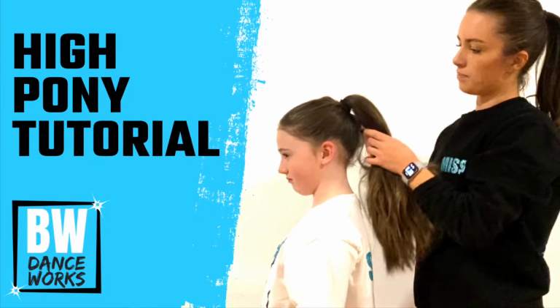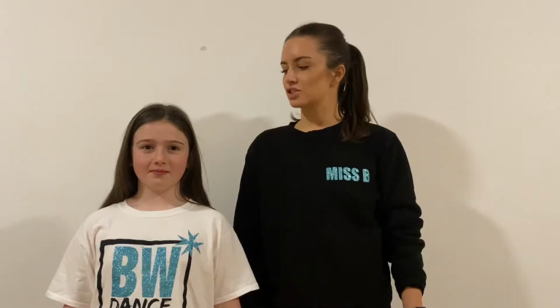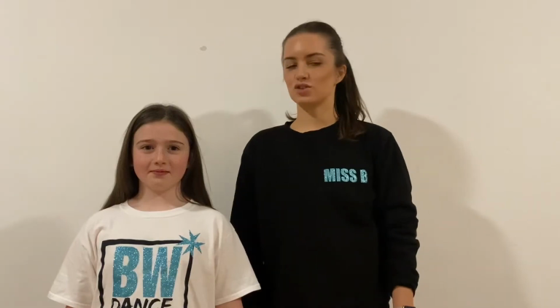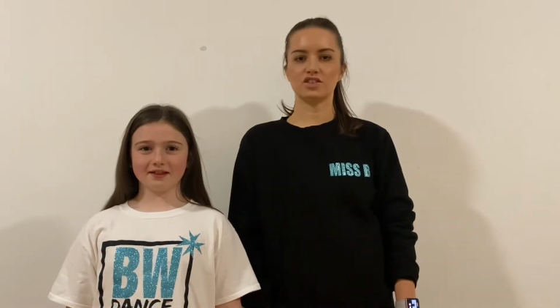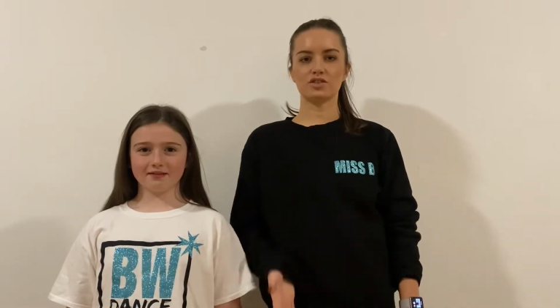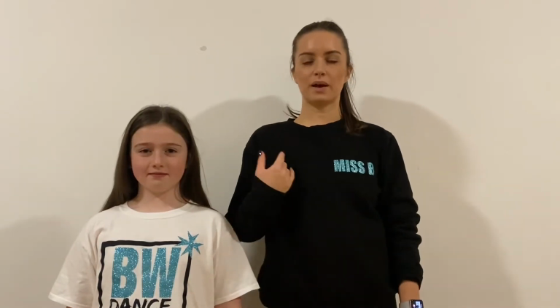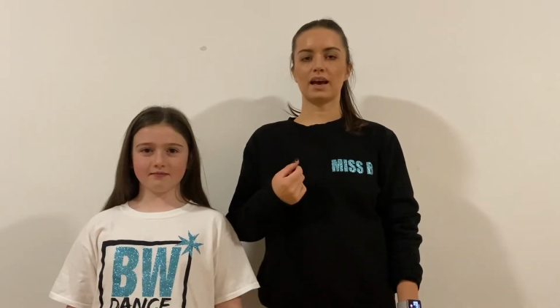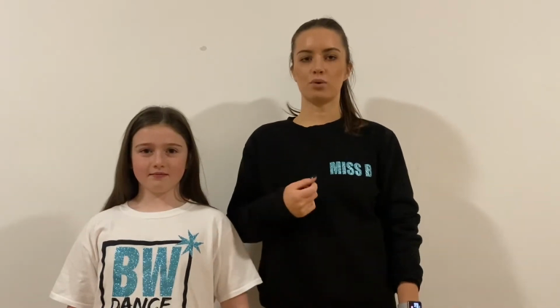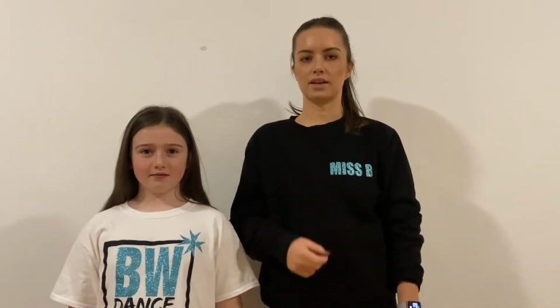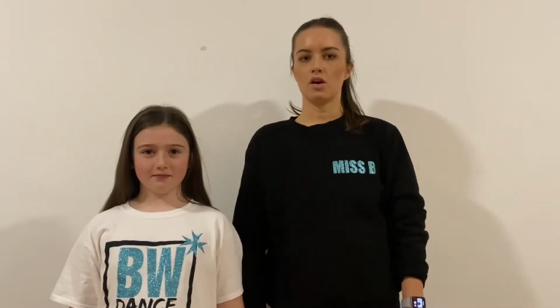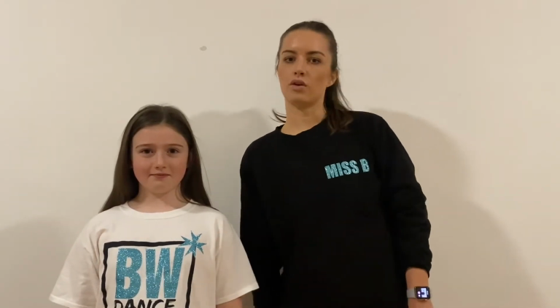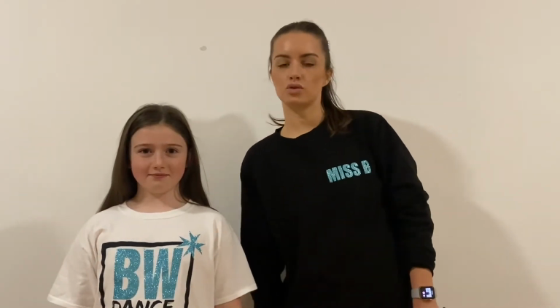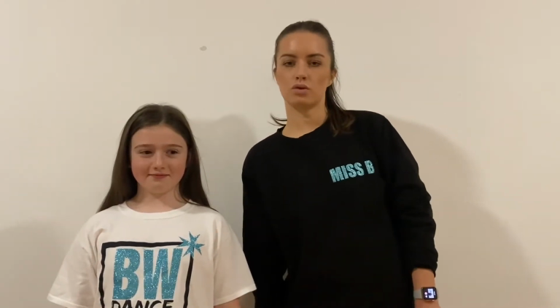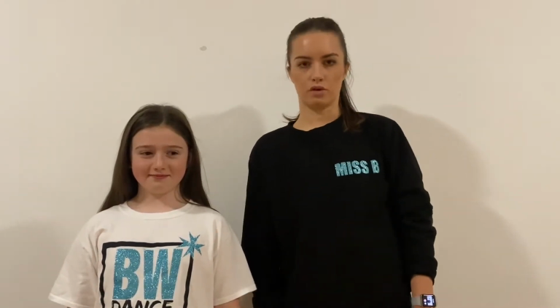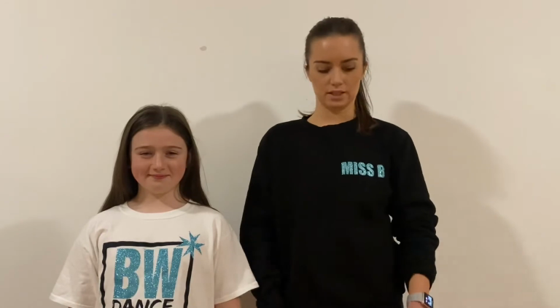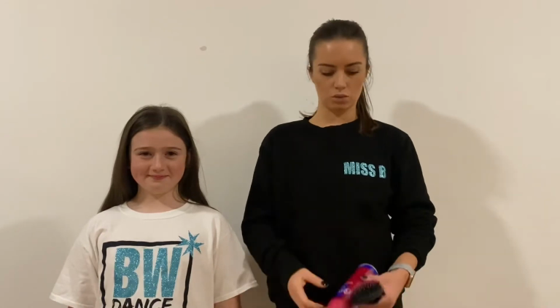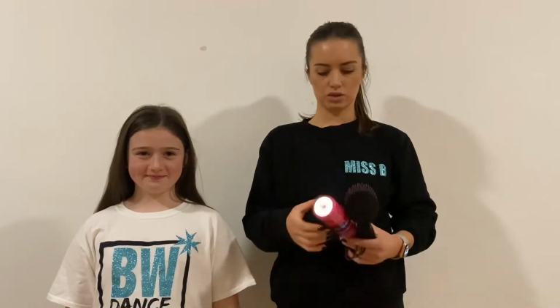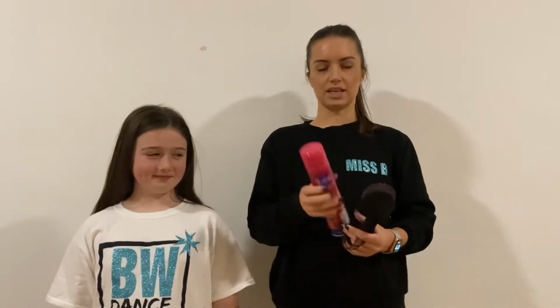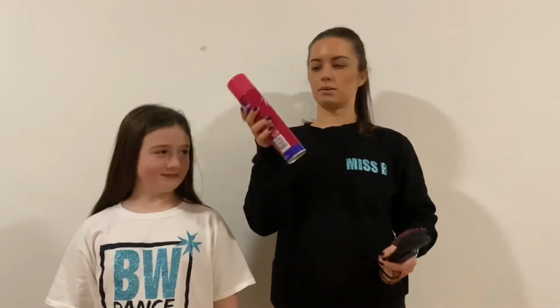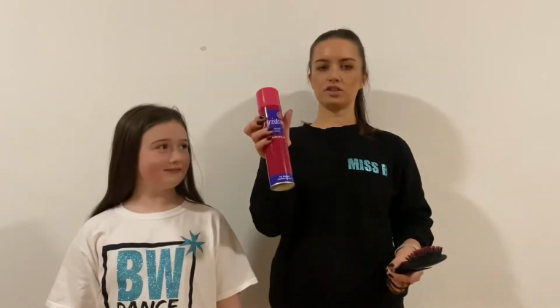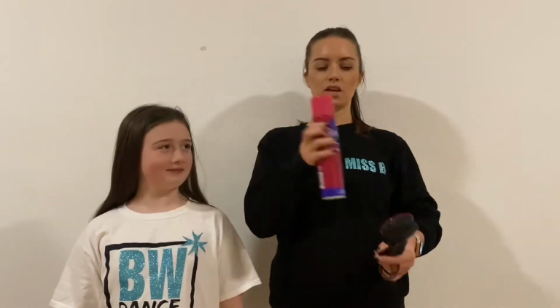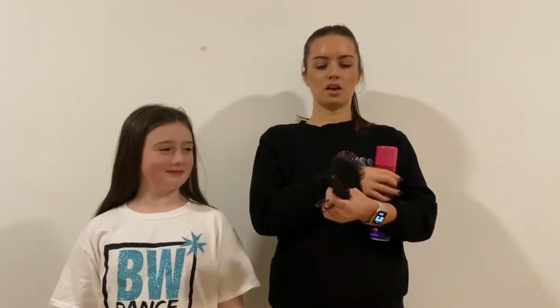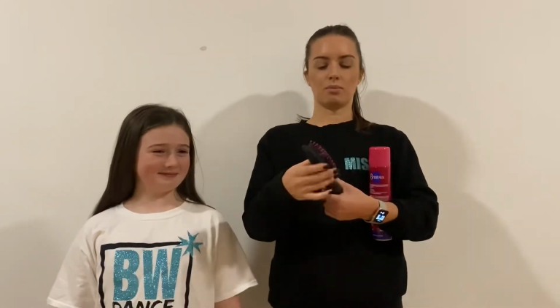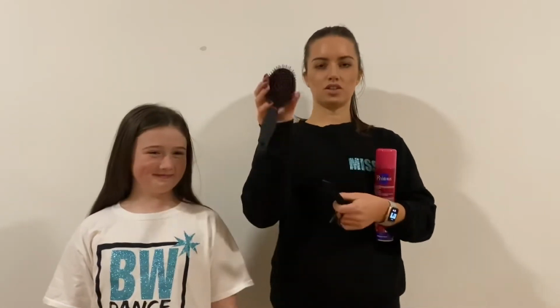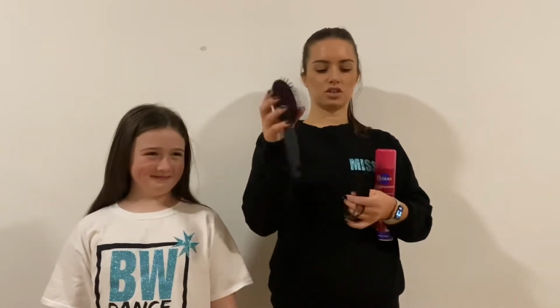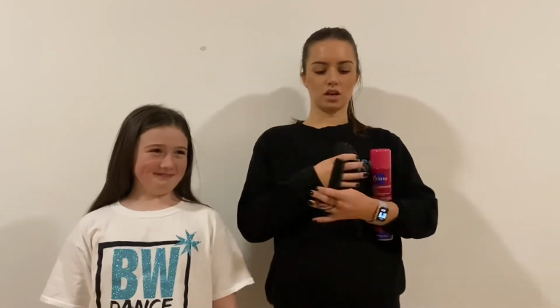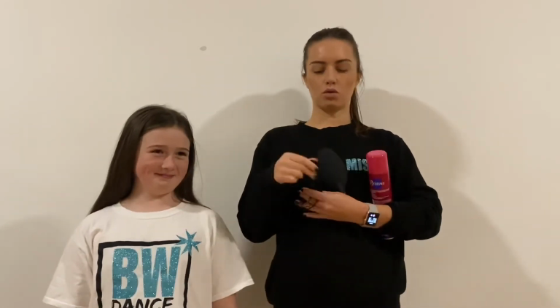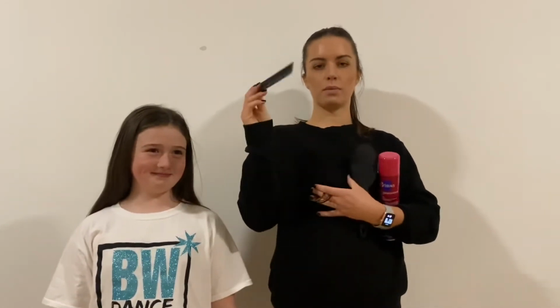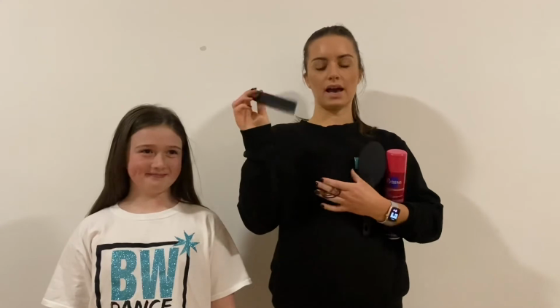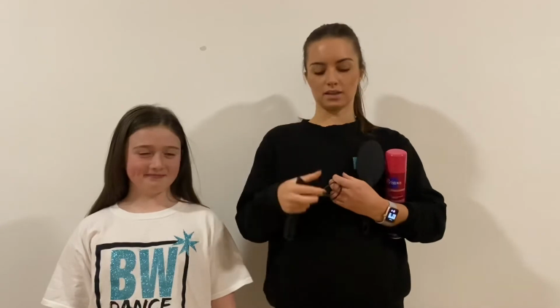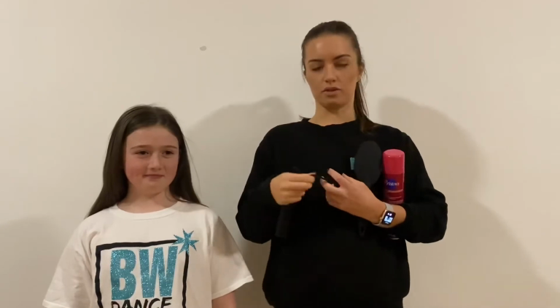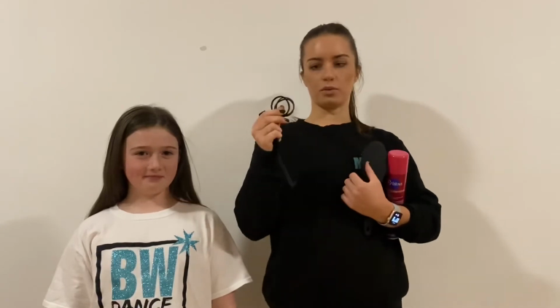We're just going to show you how to do a scraped back, high ponytail for shows or performances. So what you'll need is some hairspray, a brush, a comb, and a couple of baubles.